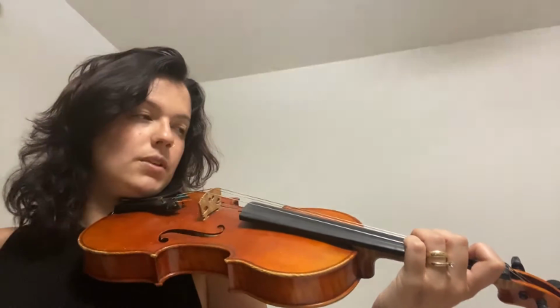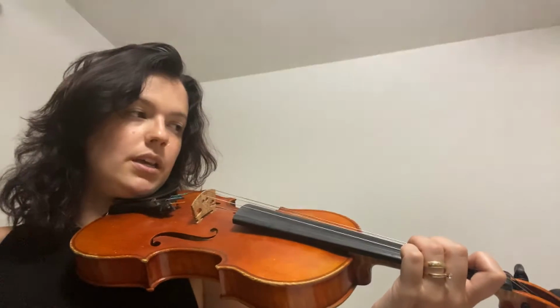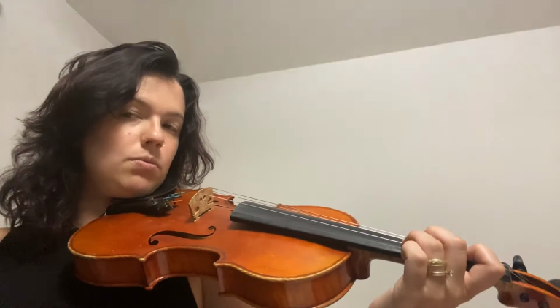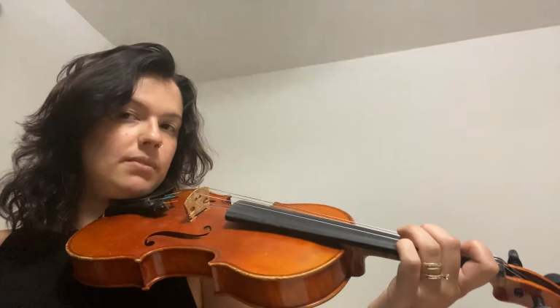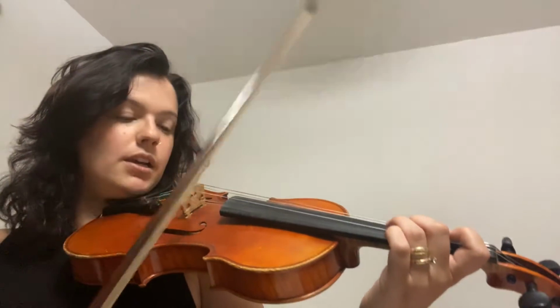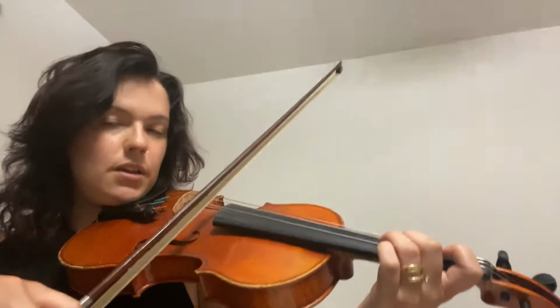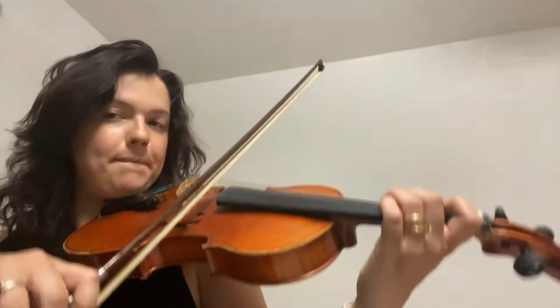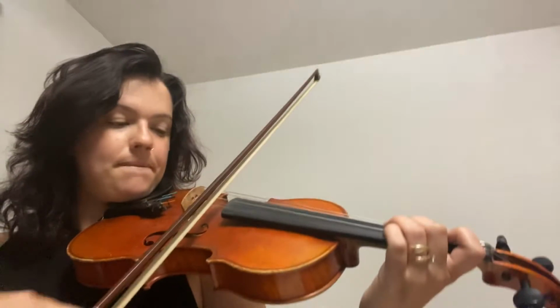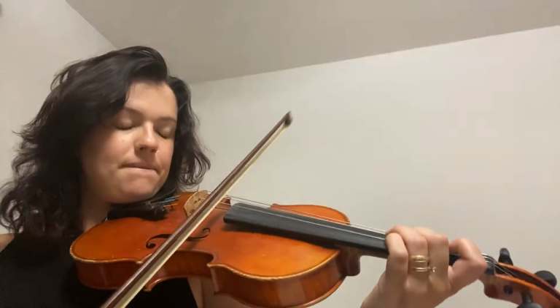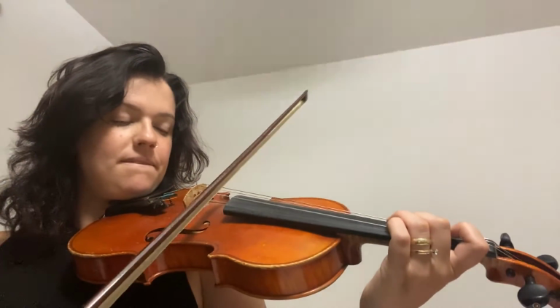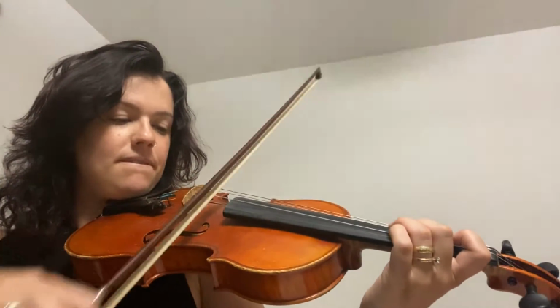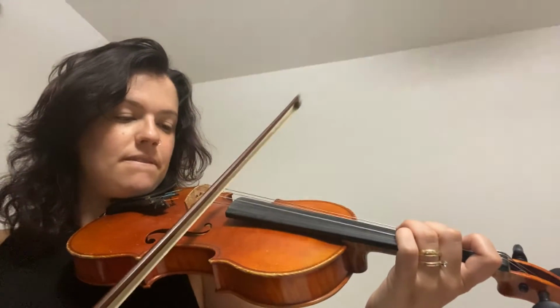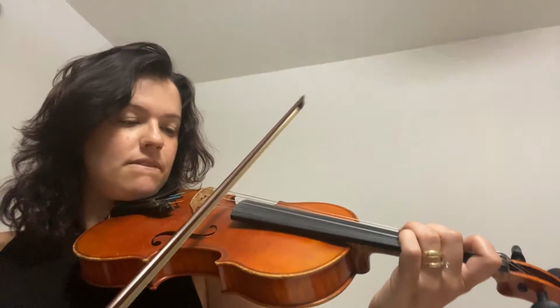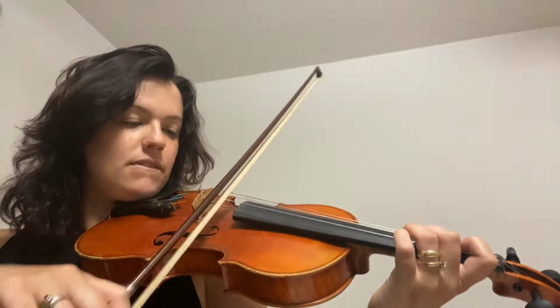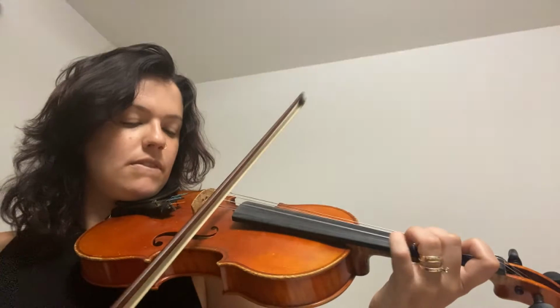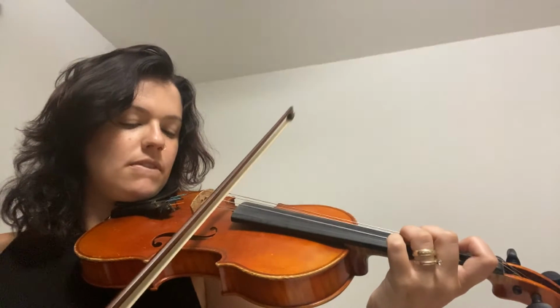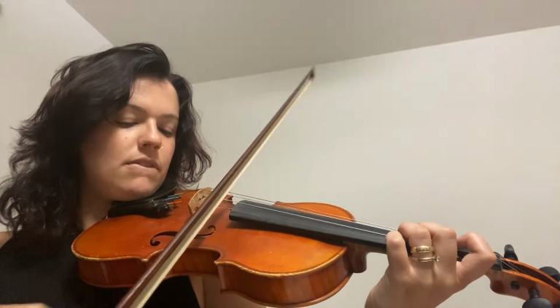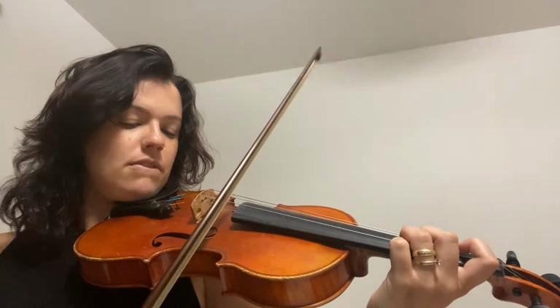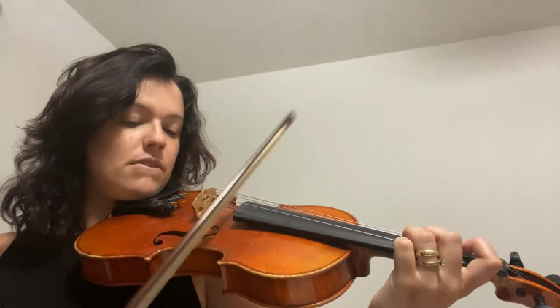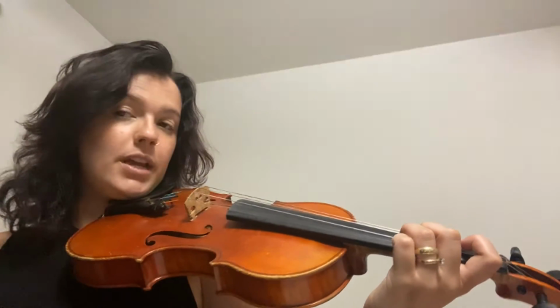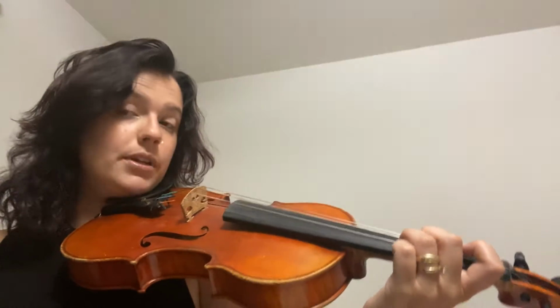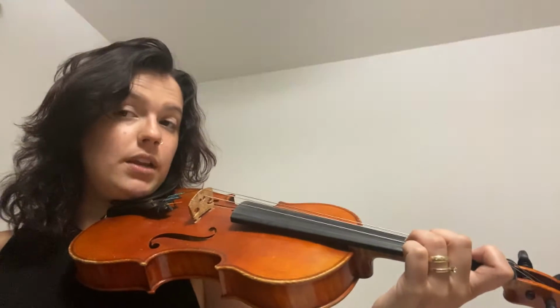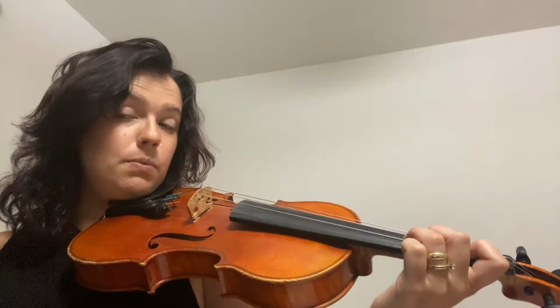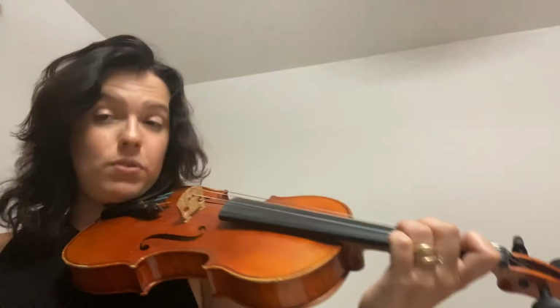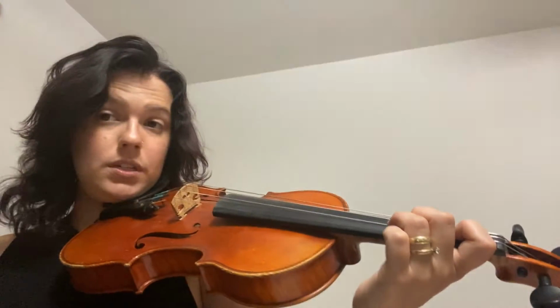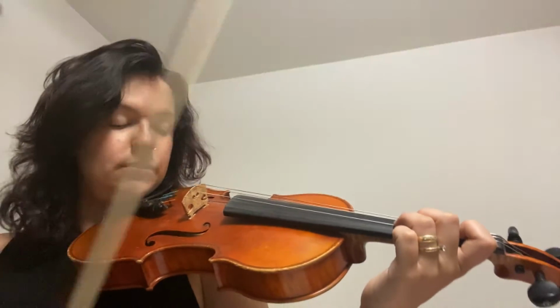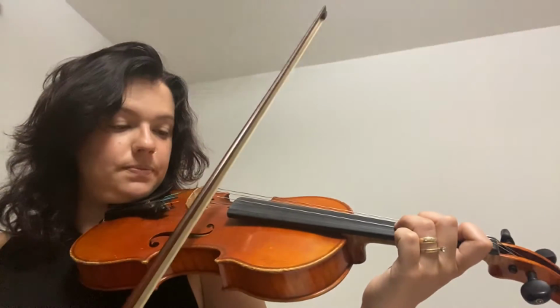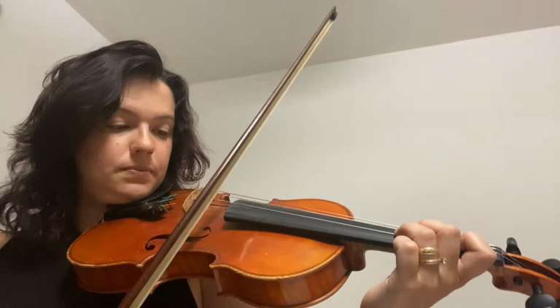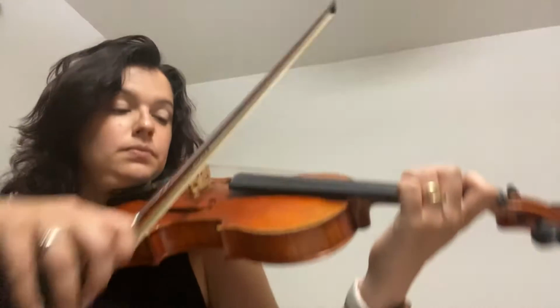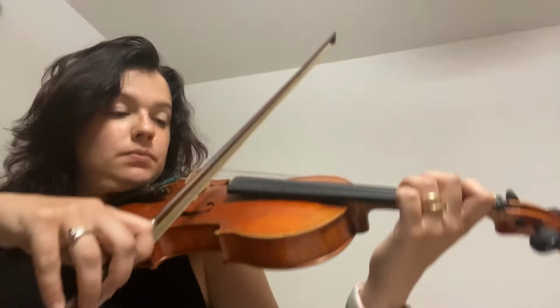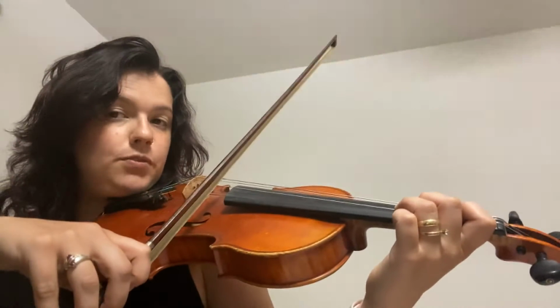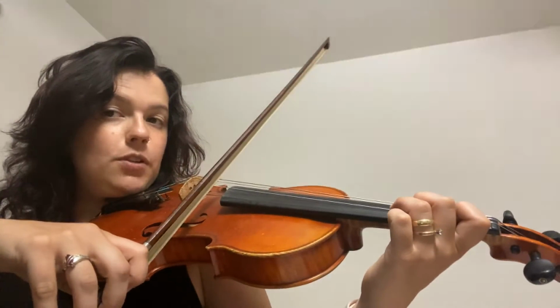Okay, let's do that one more time. Ready, go. Now we're gonna go ahead and put both of those together — first finger B.